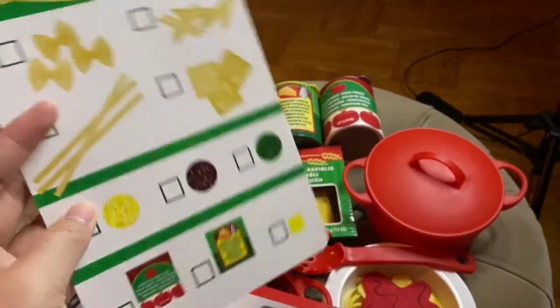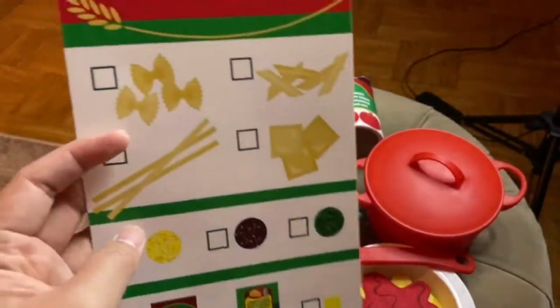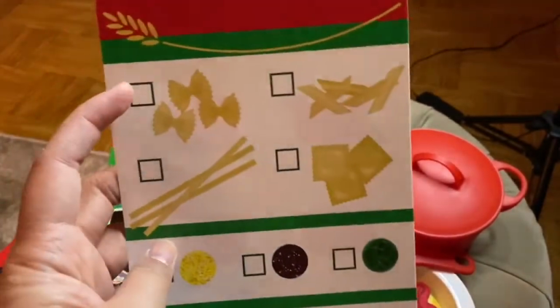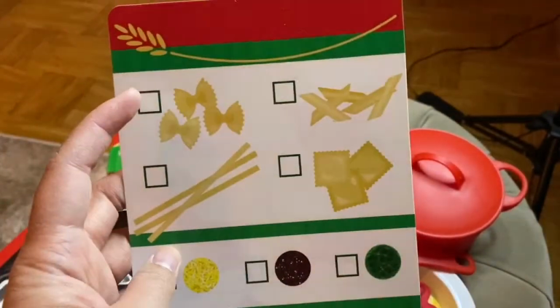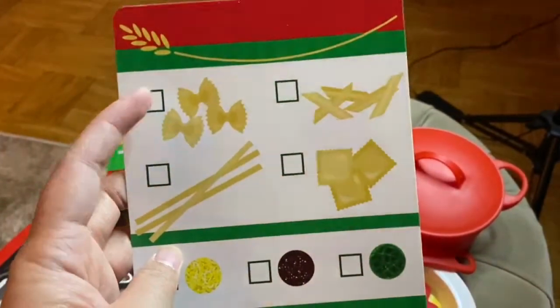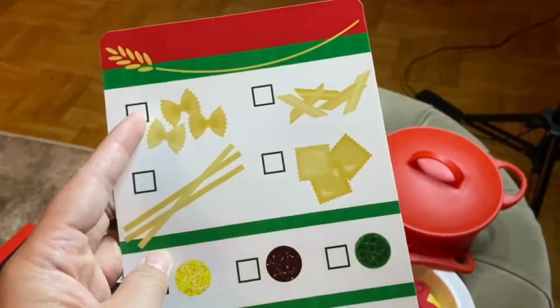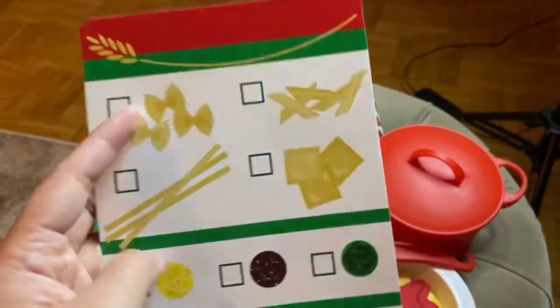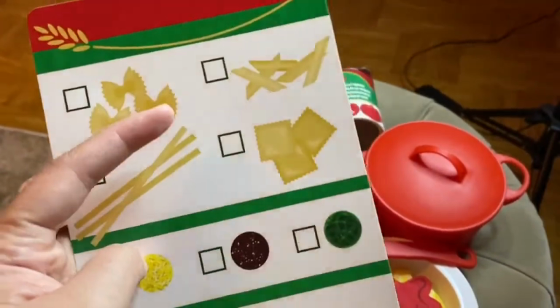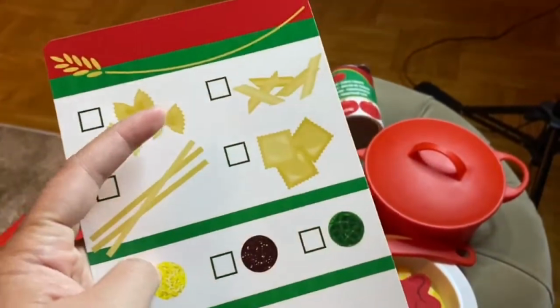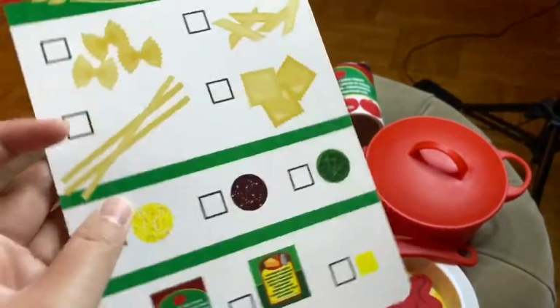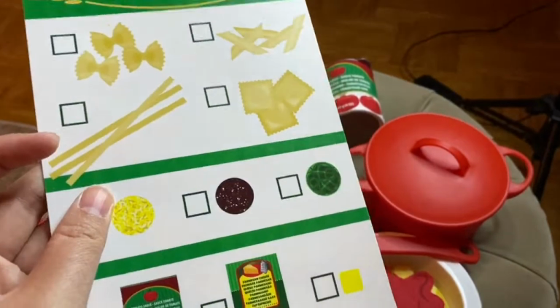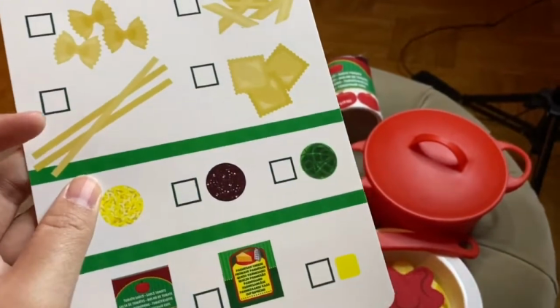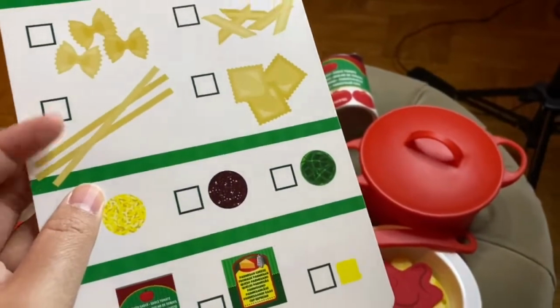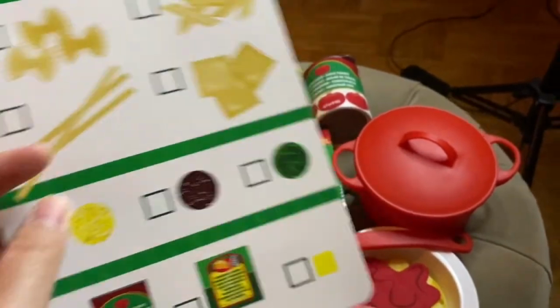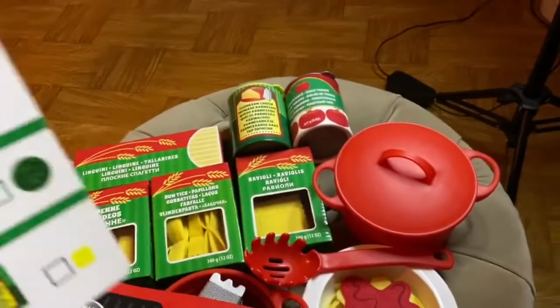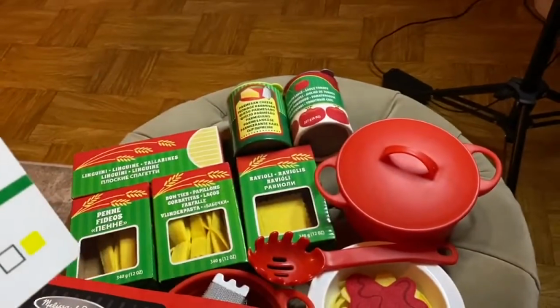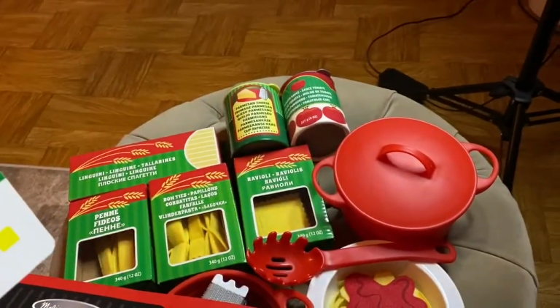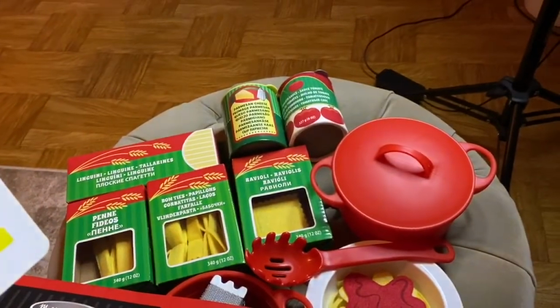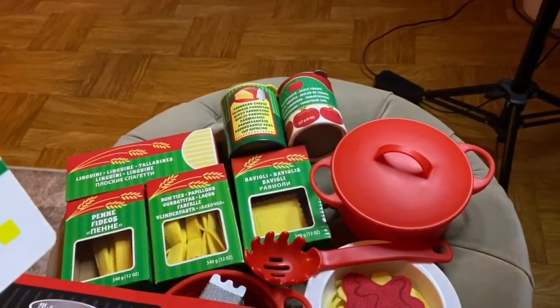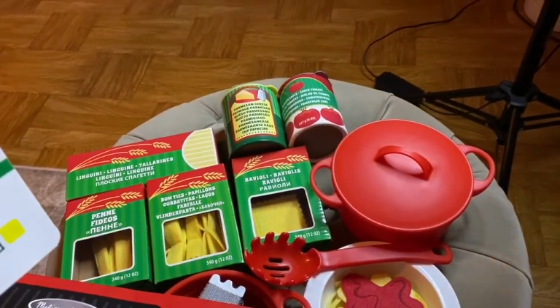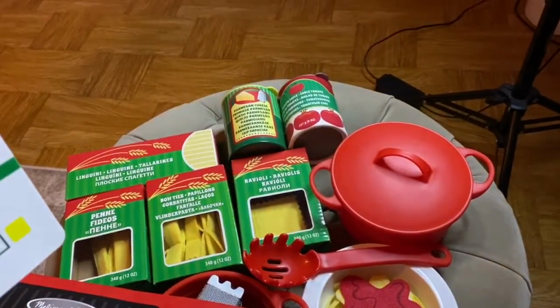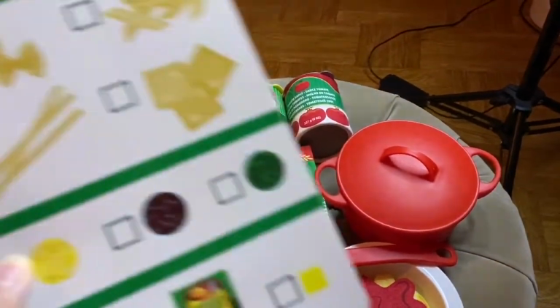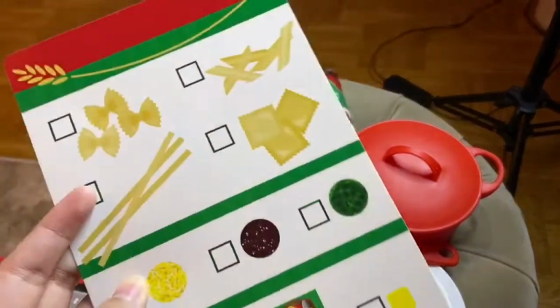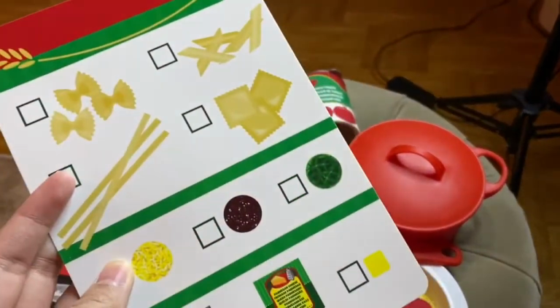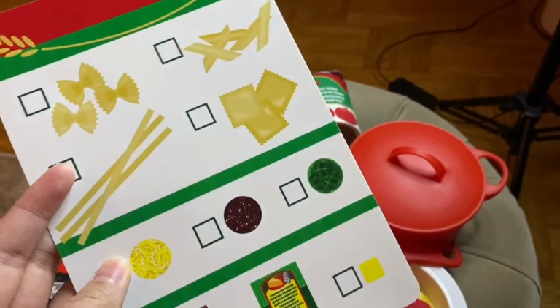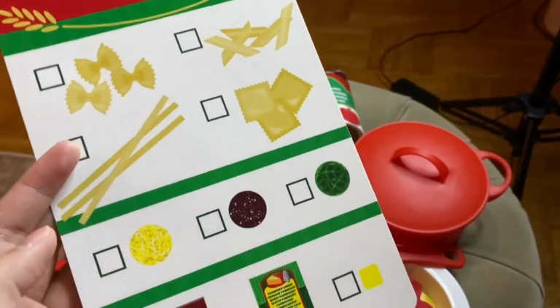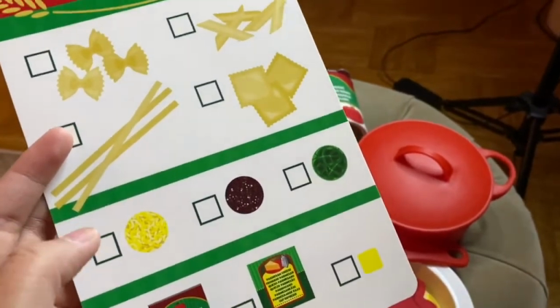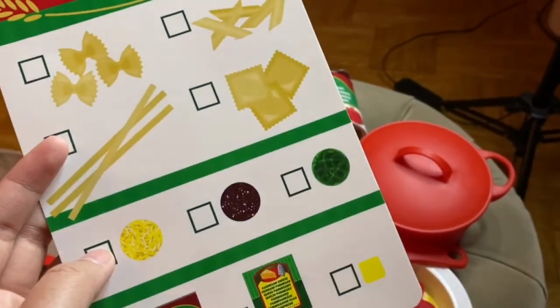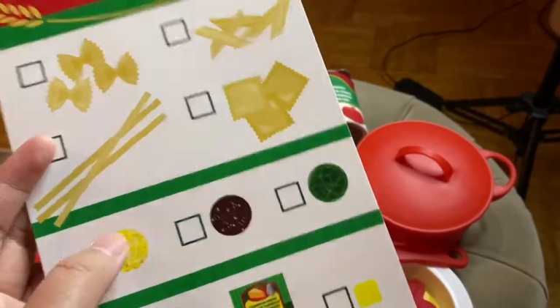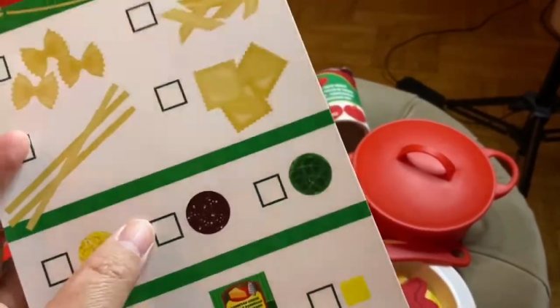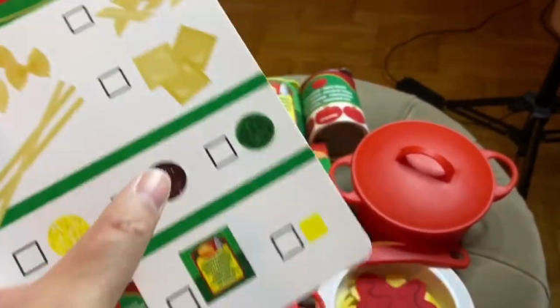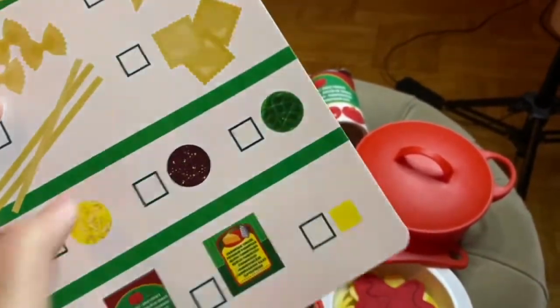So there's a bowtie, penne, linguine, and some ravioli. And there's the cheese, meat, and spinach.